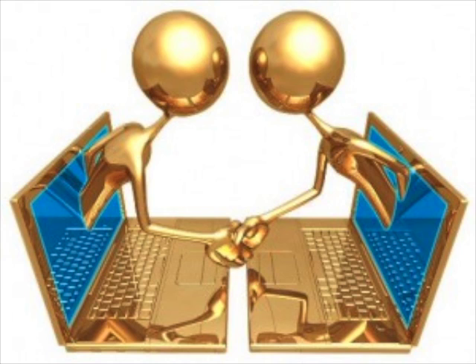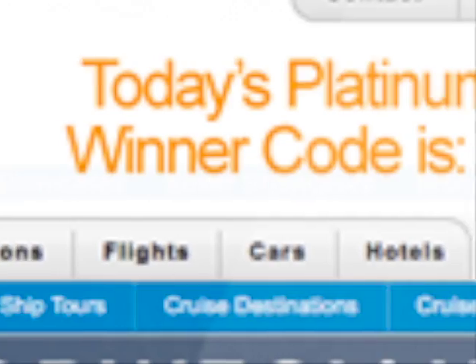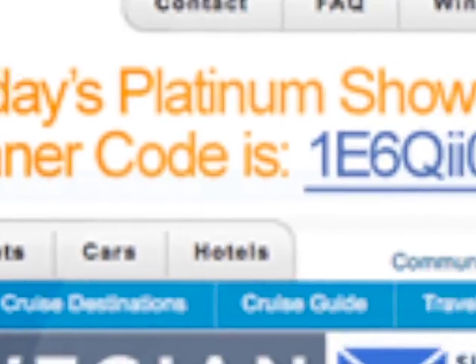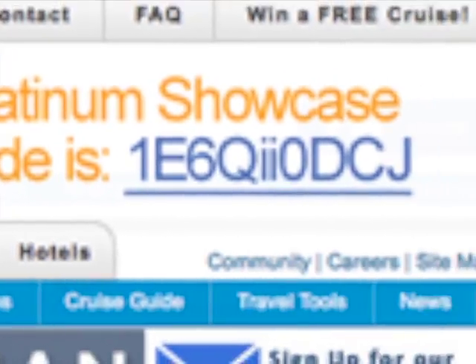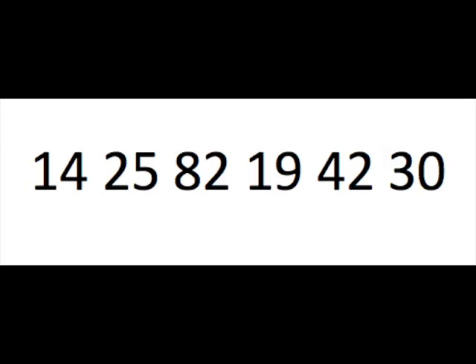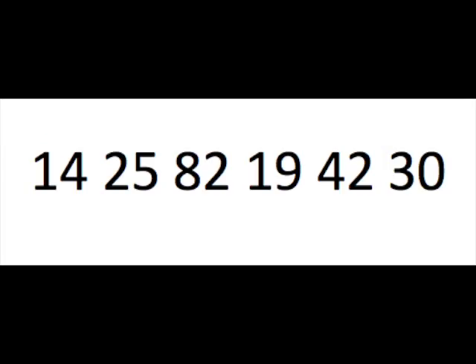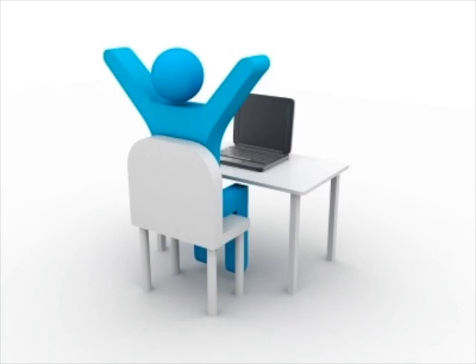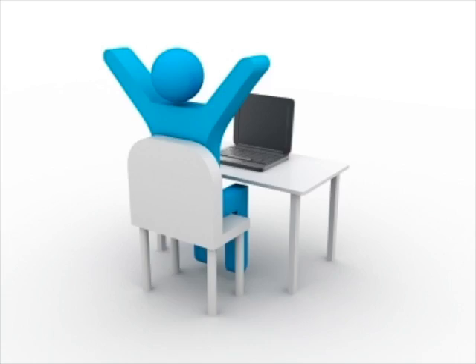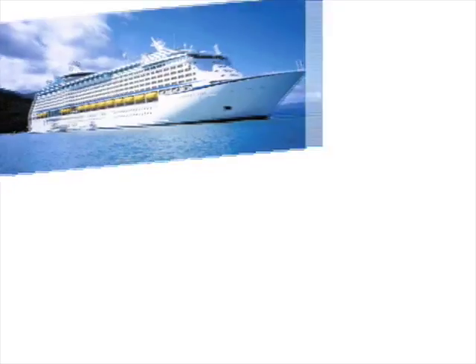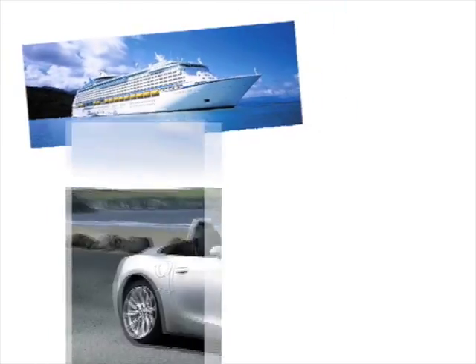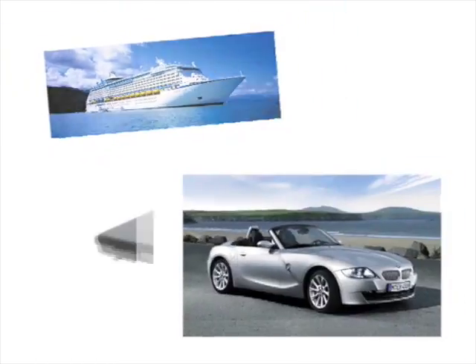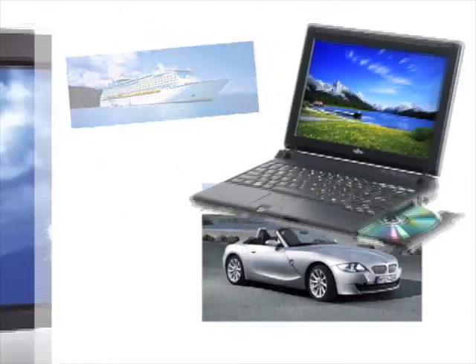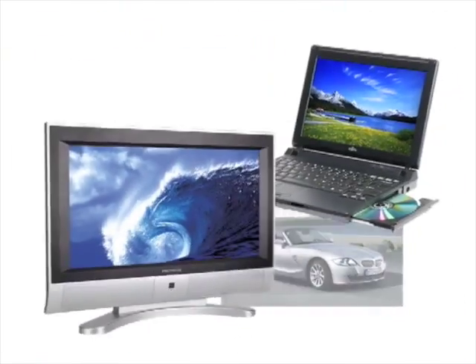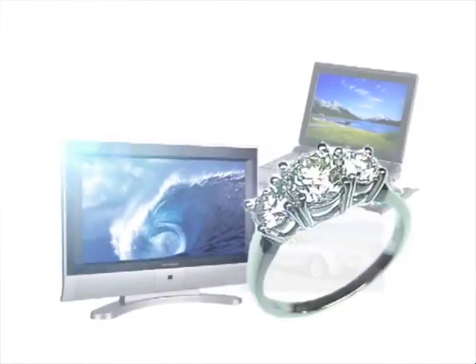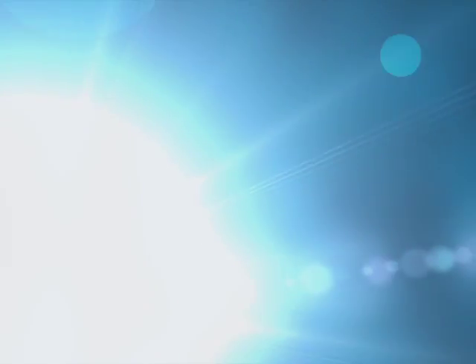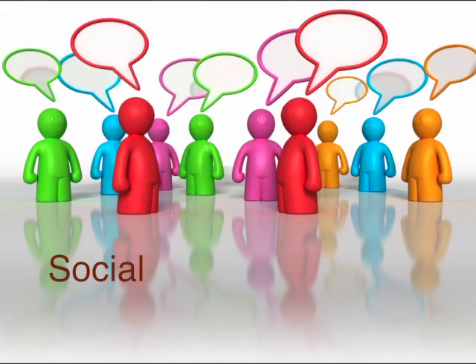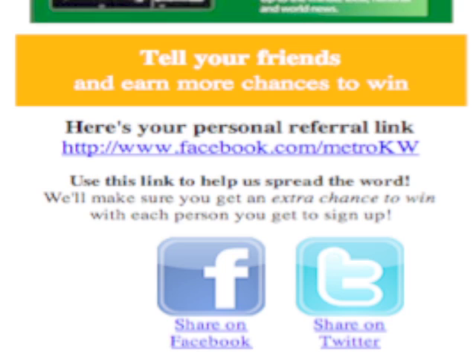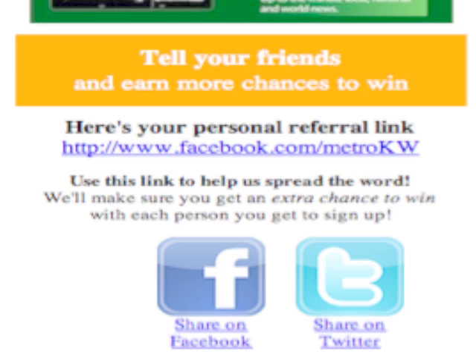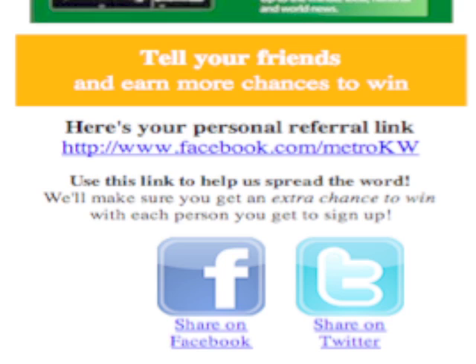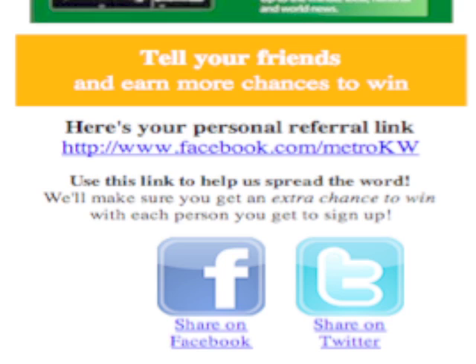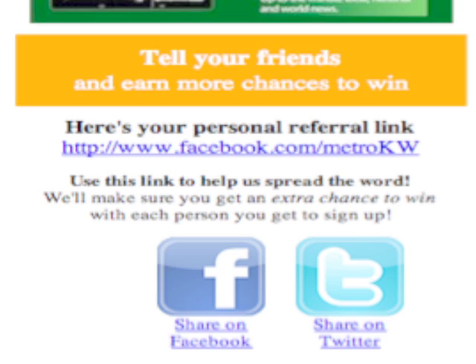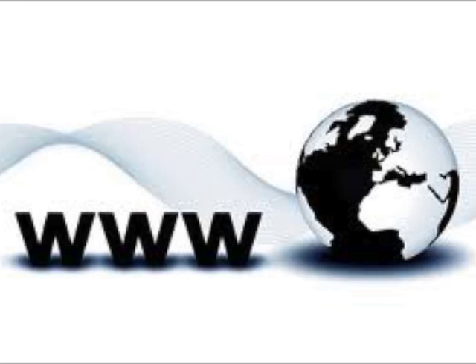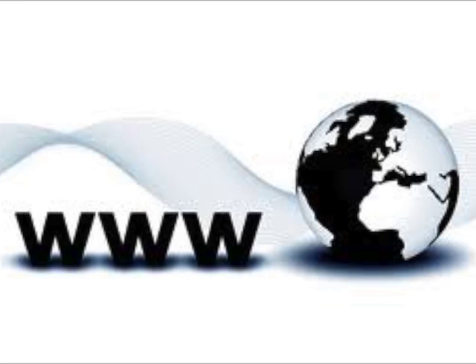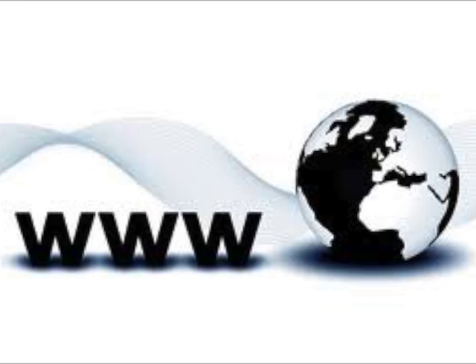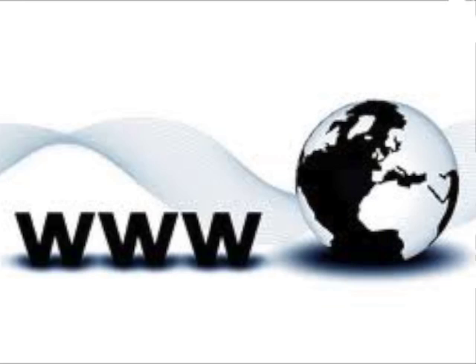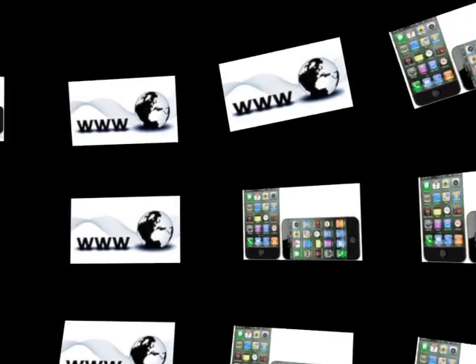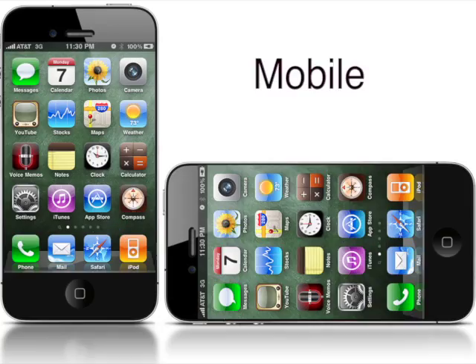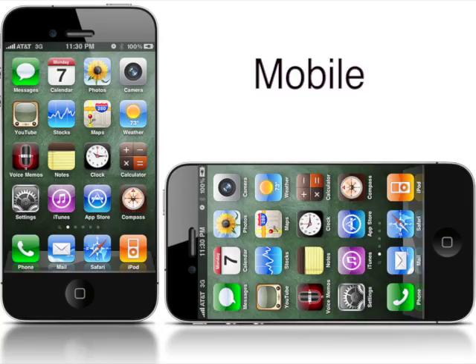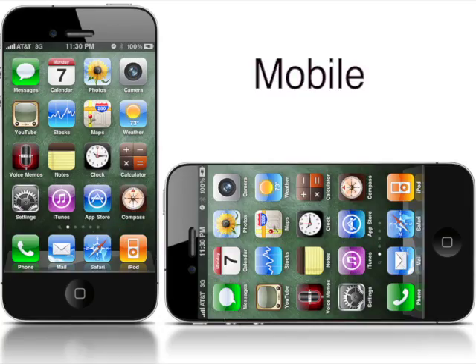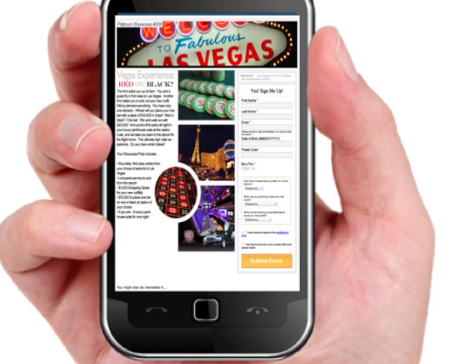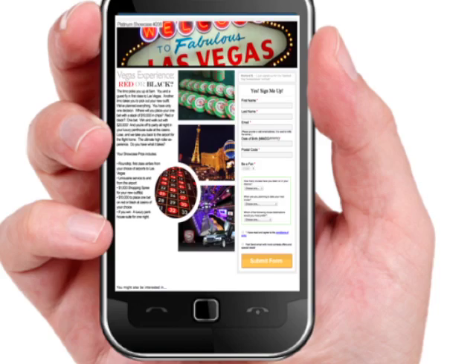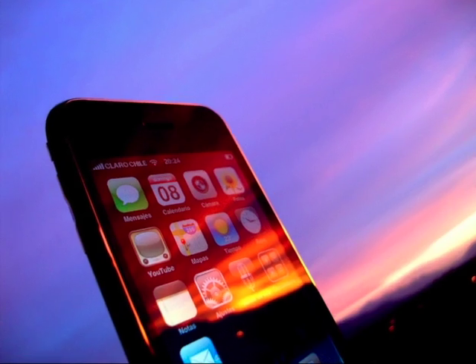Step three: they engage with your brand to get winning codes. When their code is chosen, they win their choice of prizes offered in your promotion. Social: they earn extra entries when their friends enter through a personal referral link.